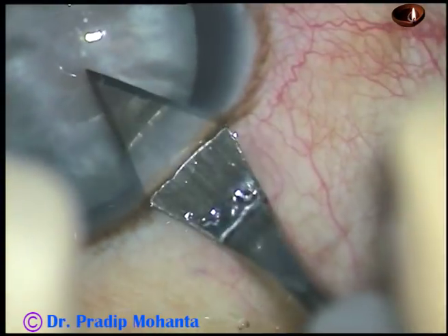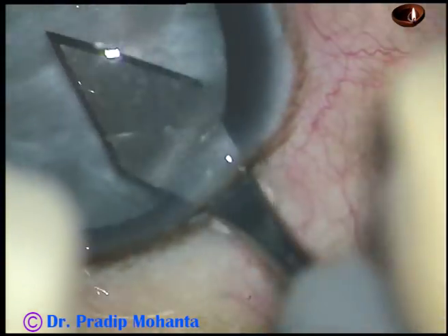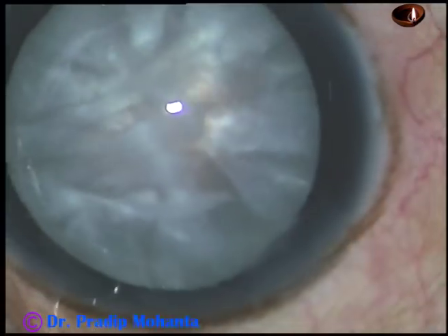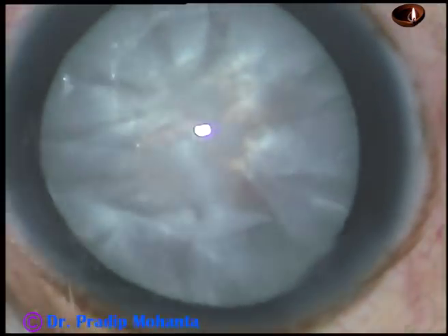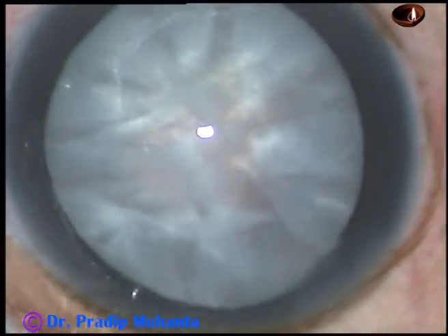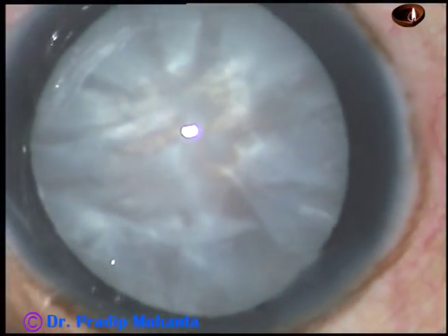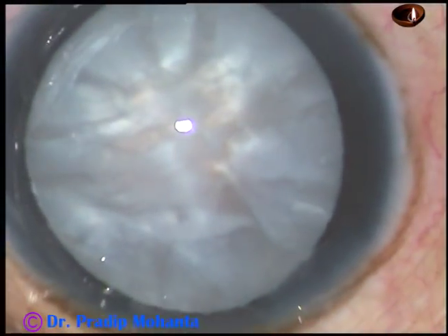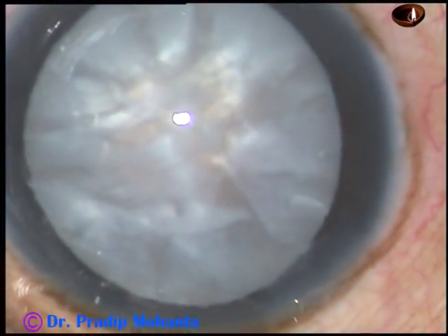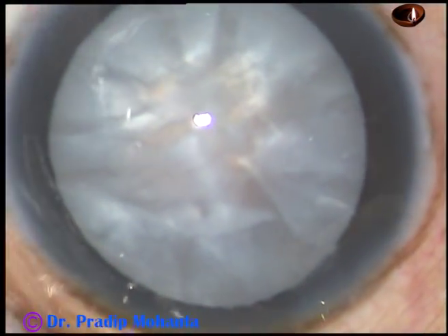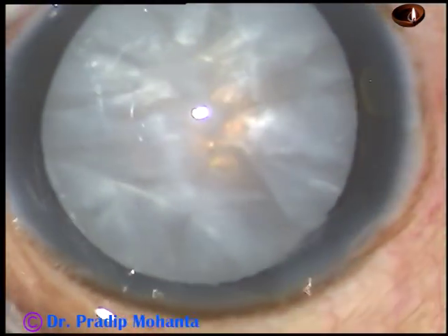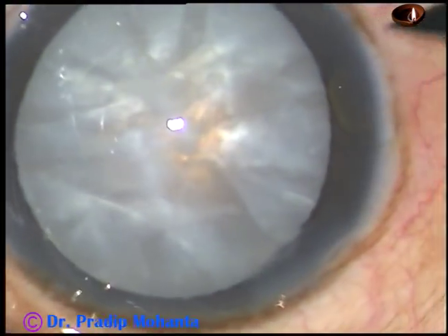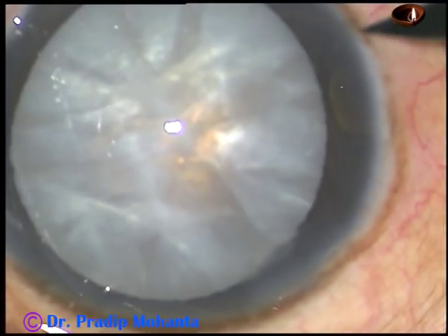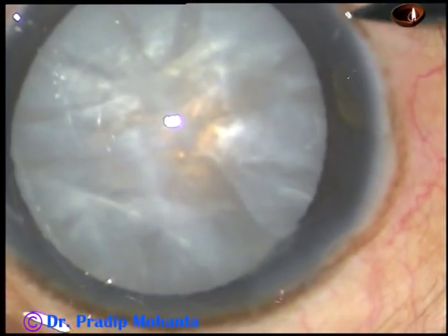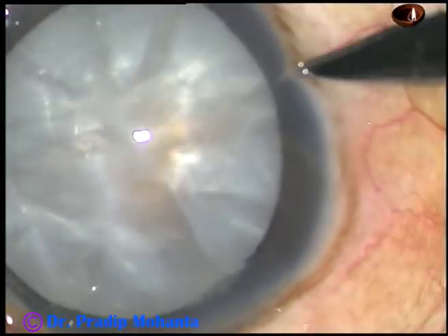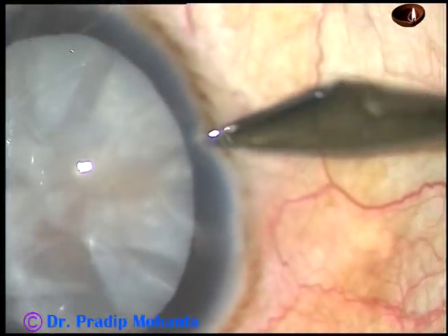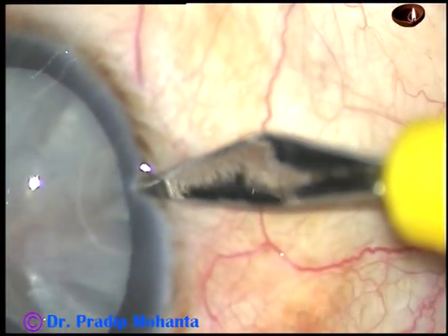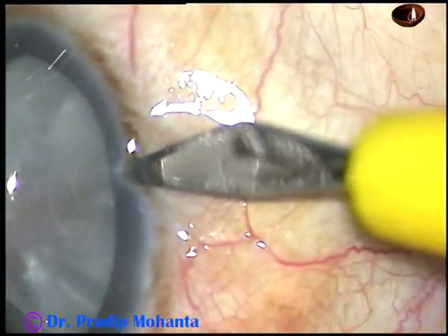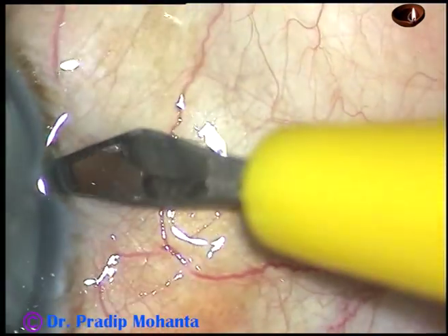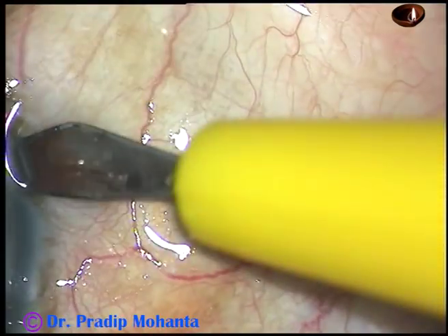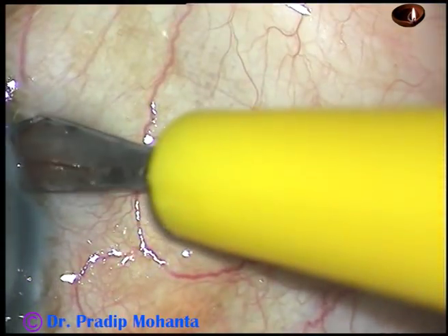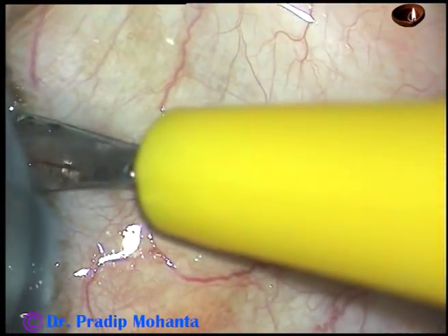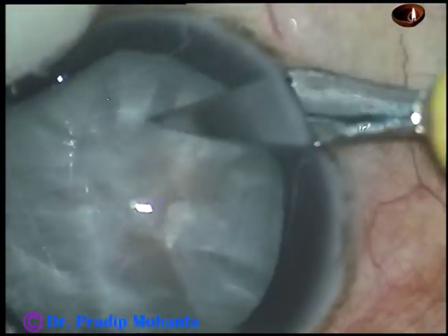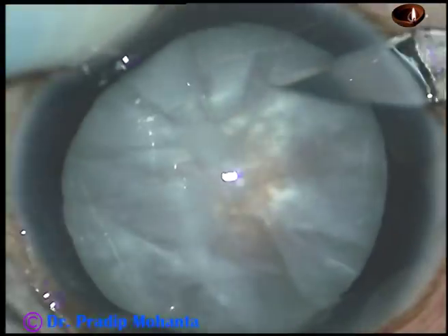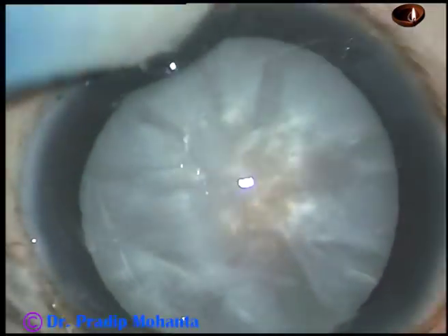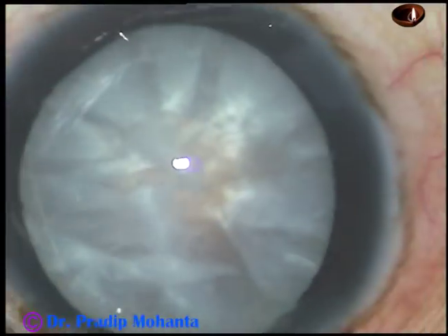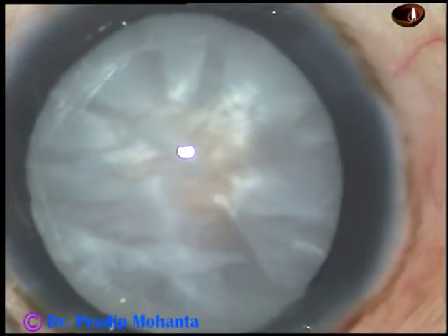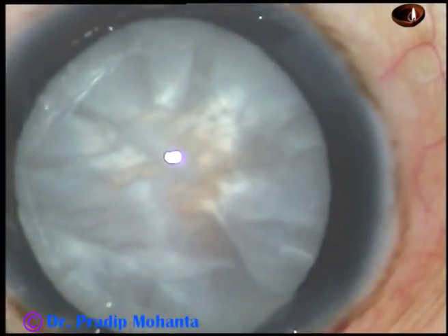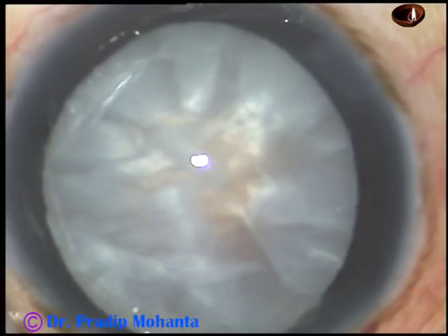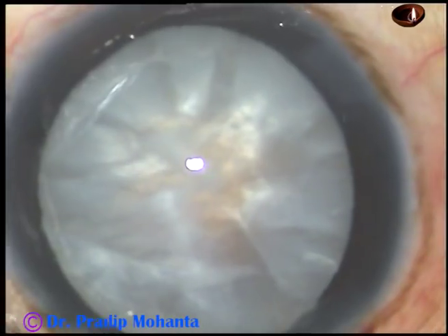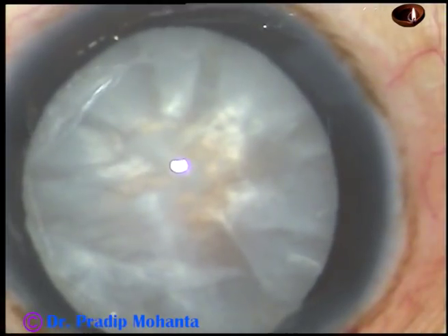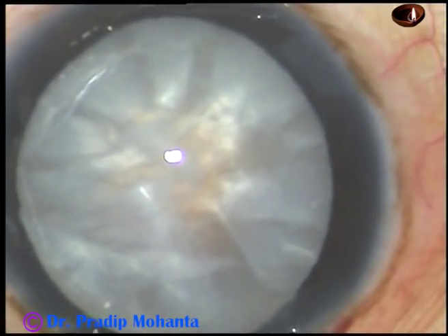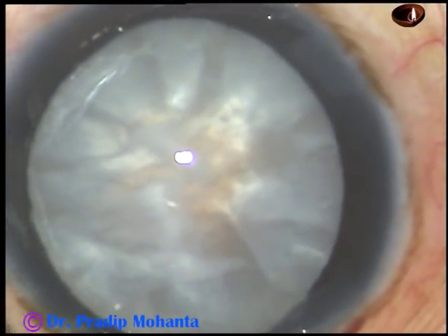This is the main incision. It's a mid-limbal incision. This is a paracentesis on the right side of the main incision, about 3 o'clock hours away.